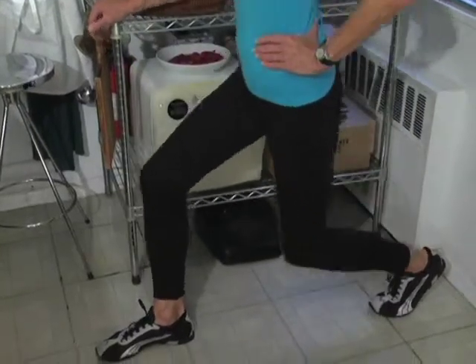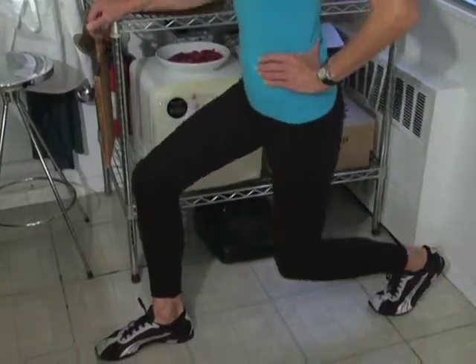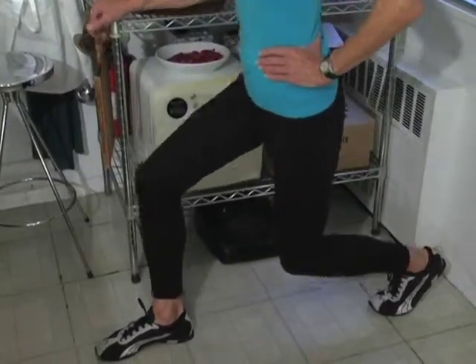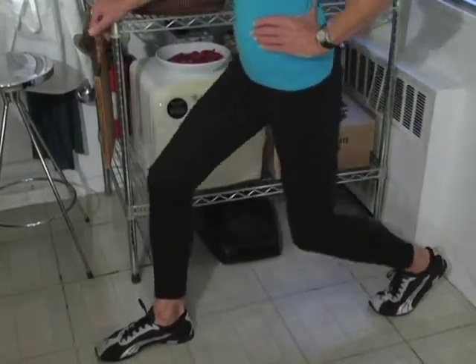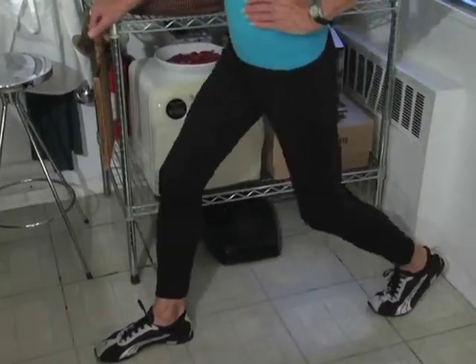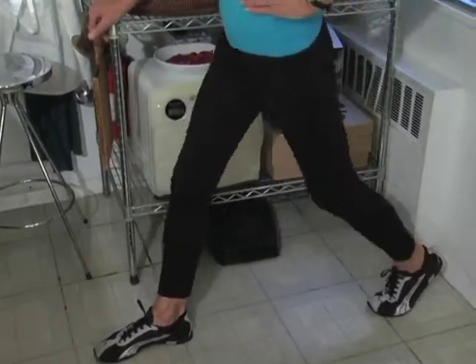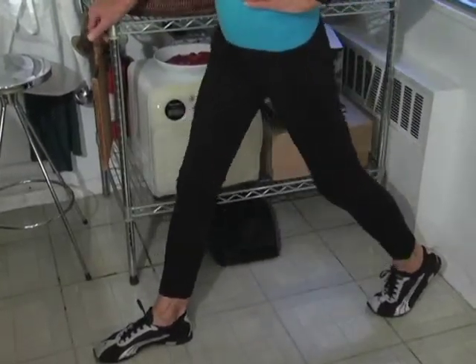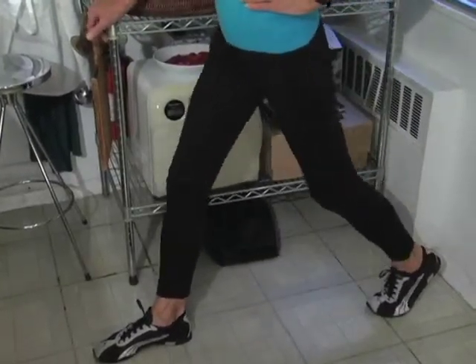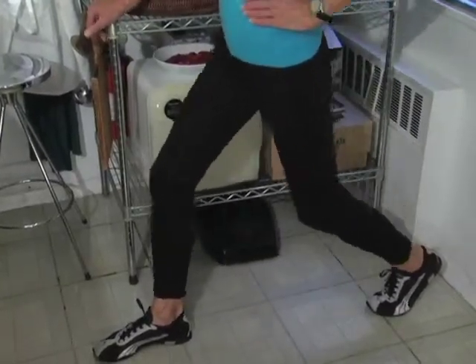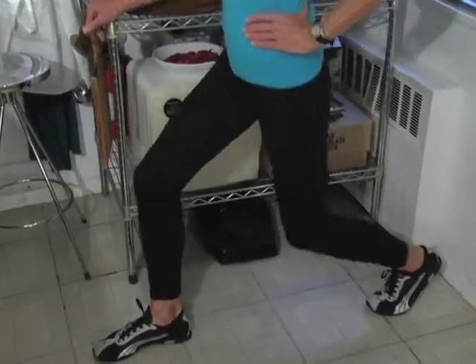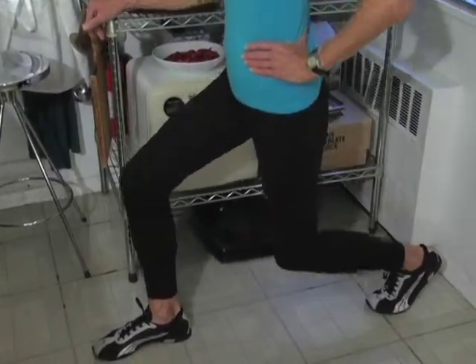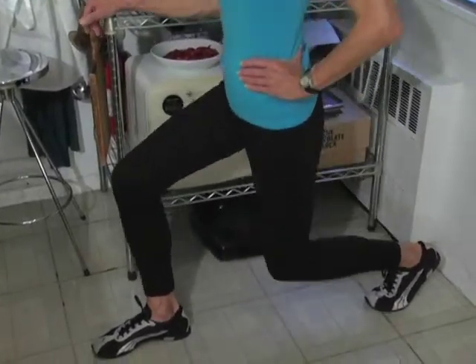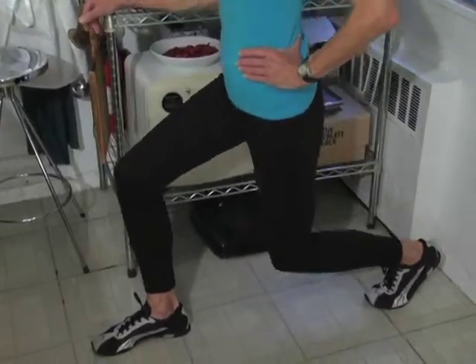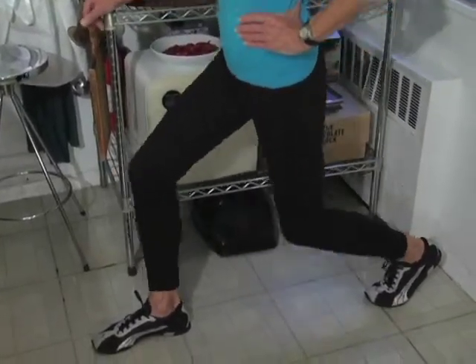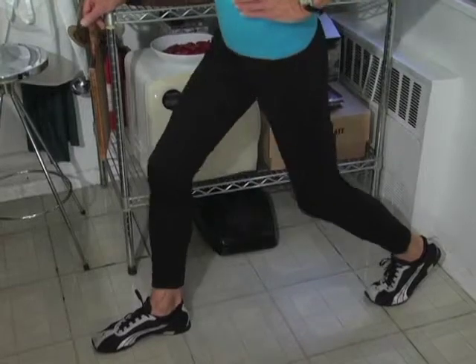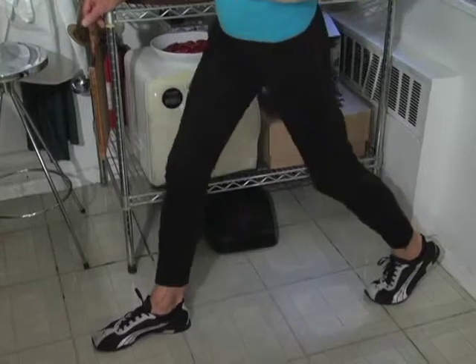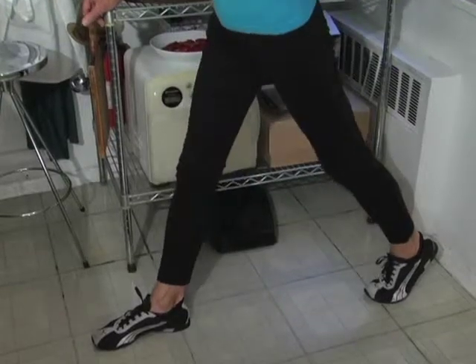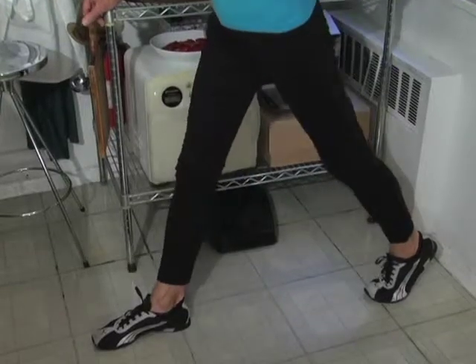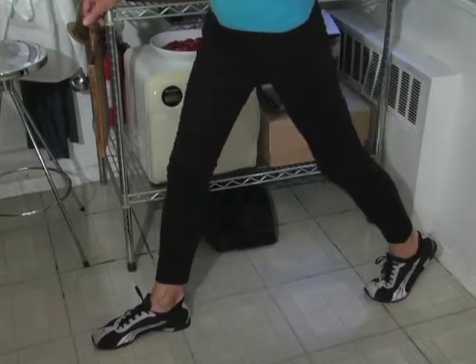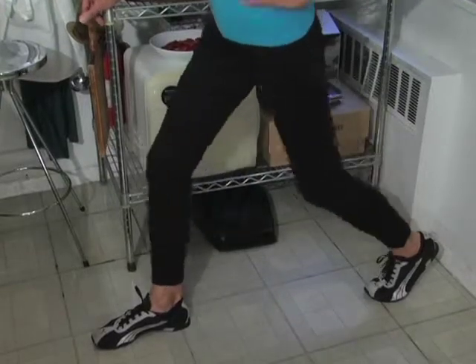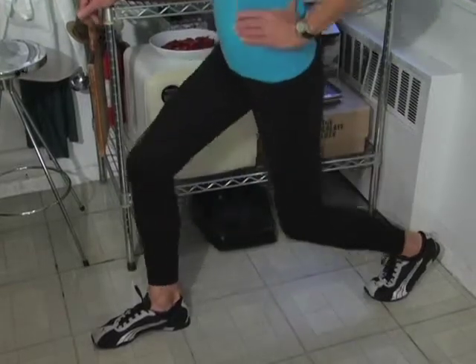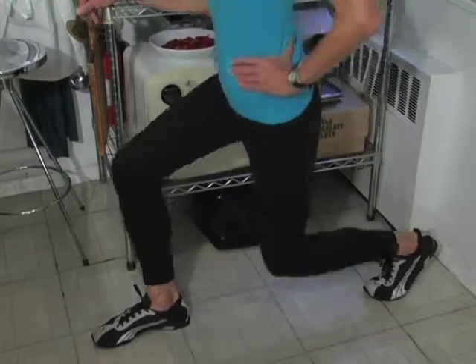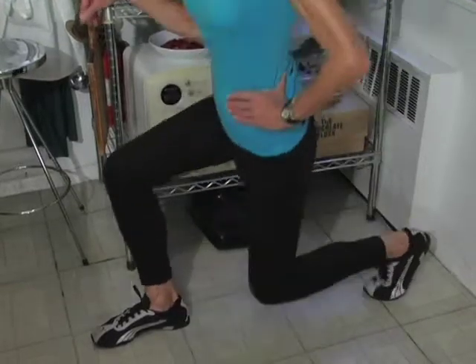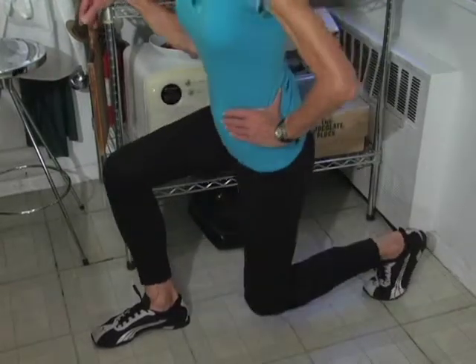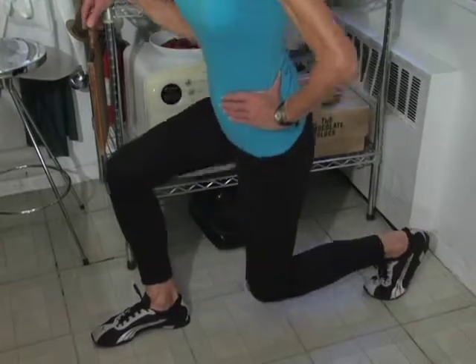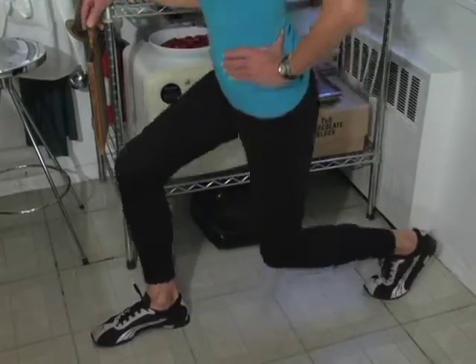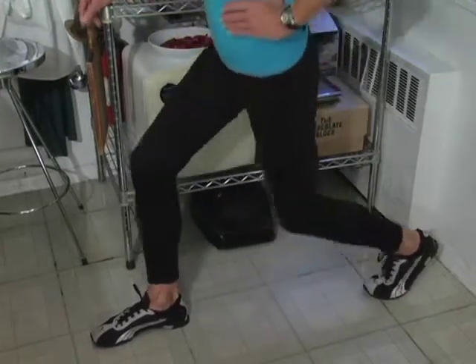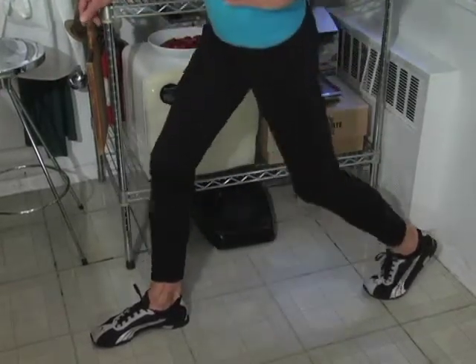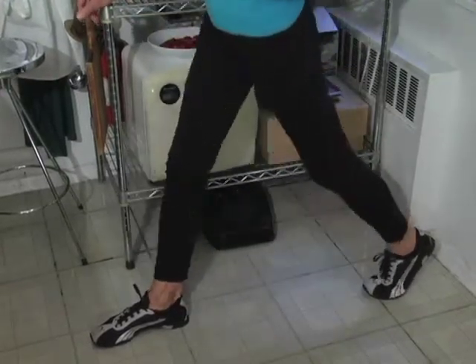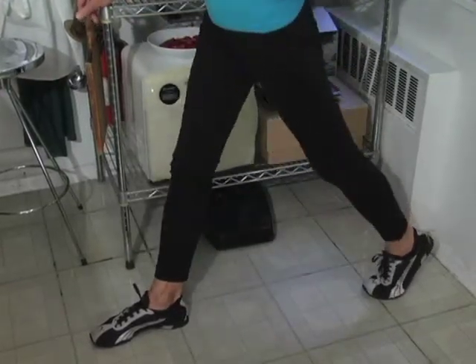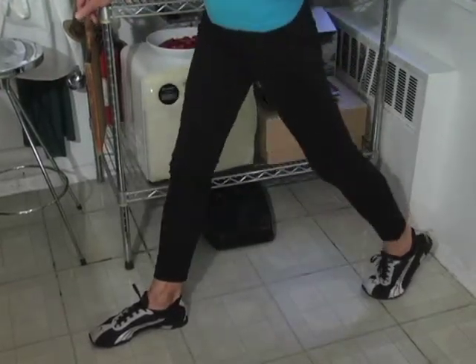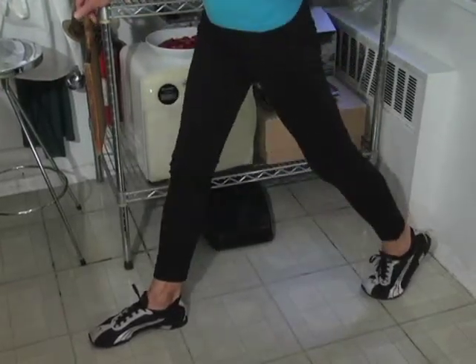And if you do have any knee issues, just go part way down. If you don't have knee issues, the deeper you go, the more you will benefit.